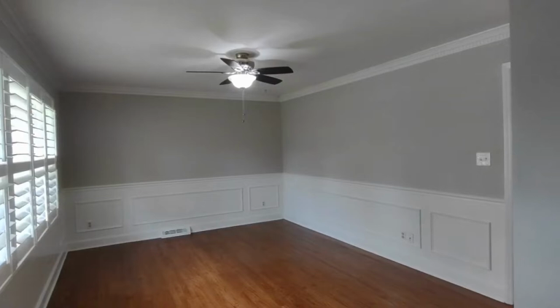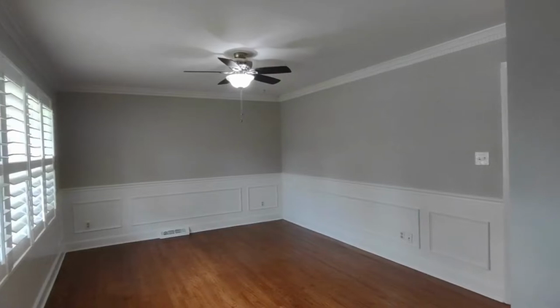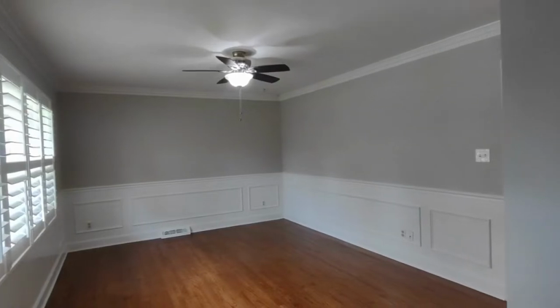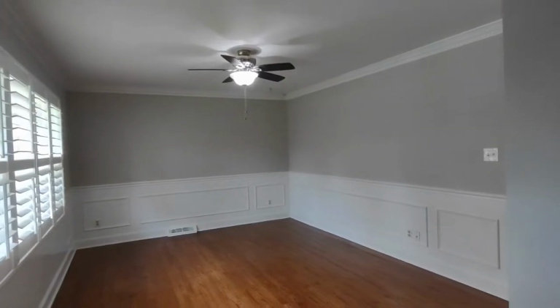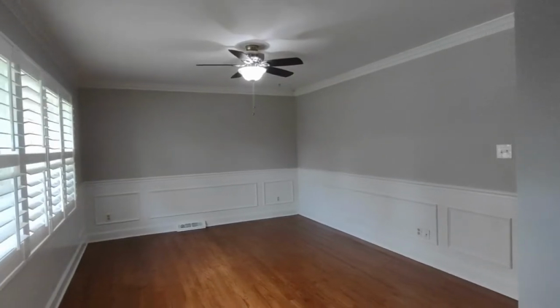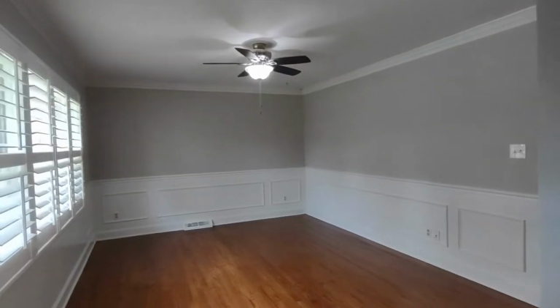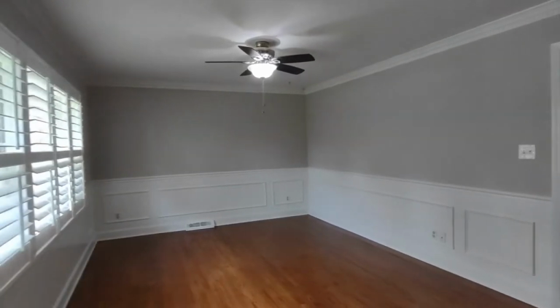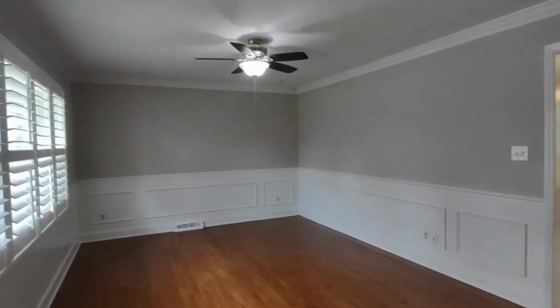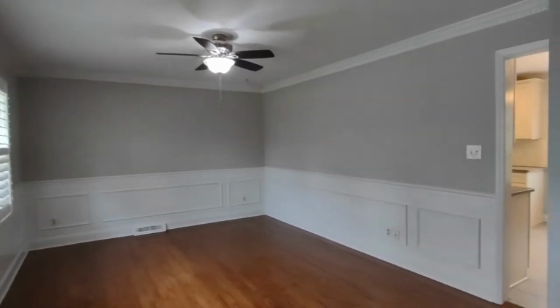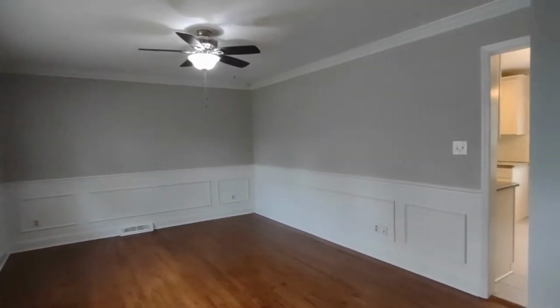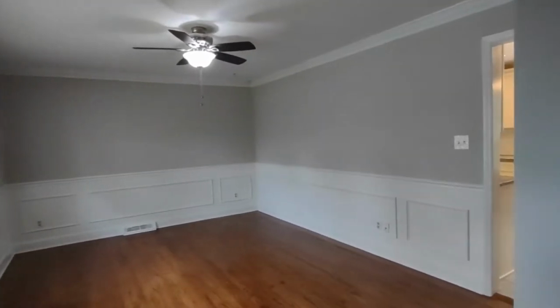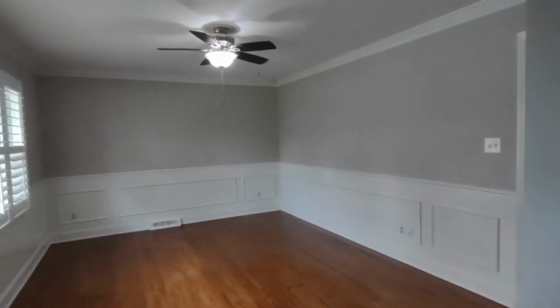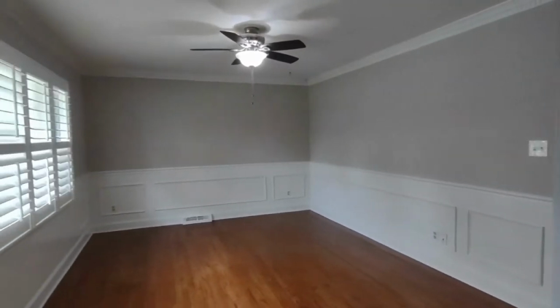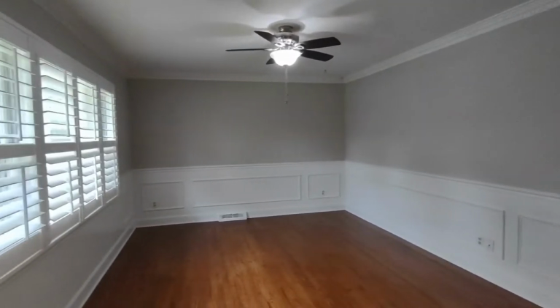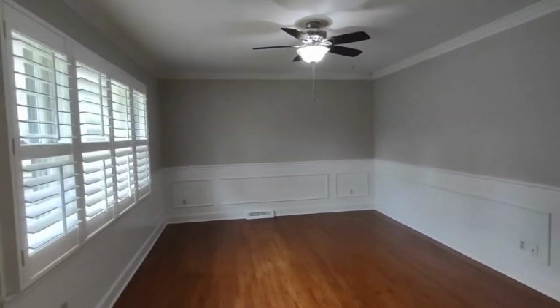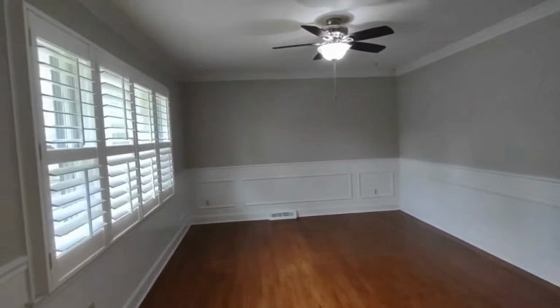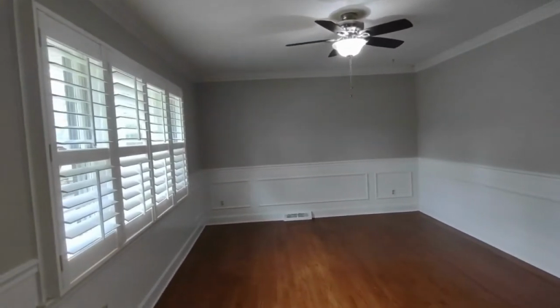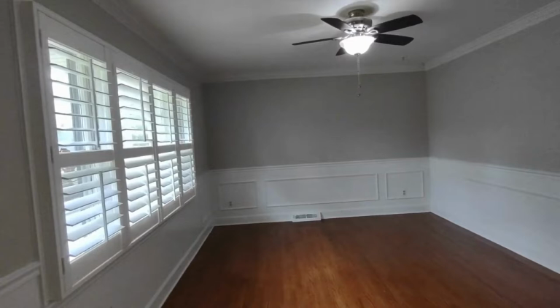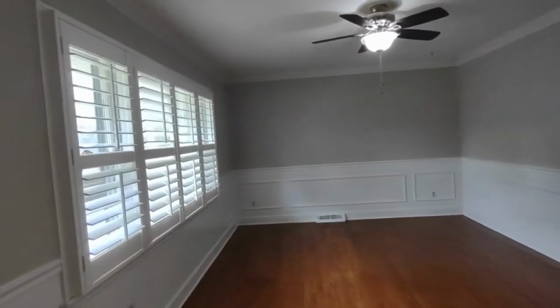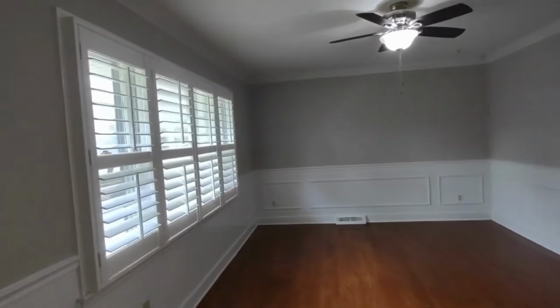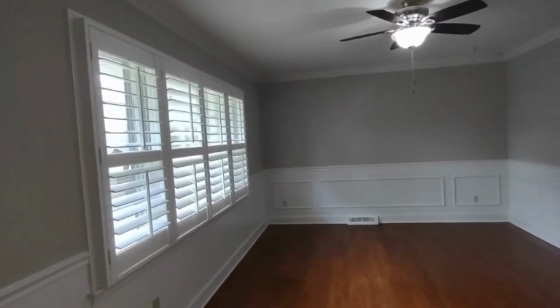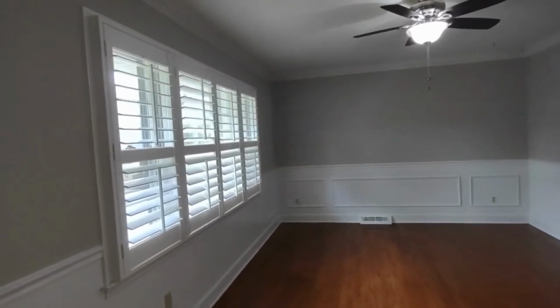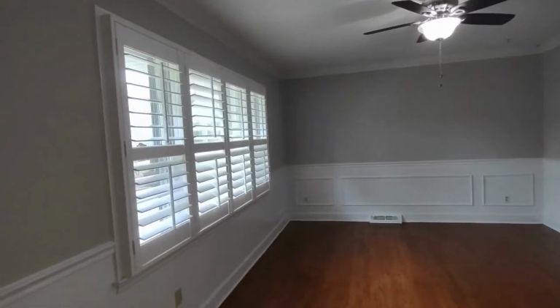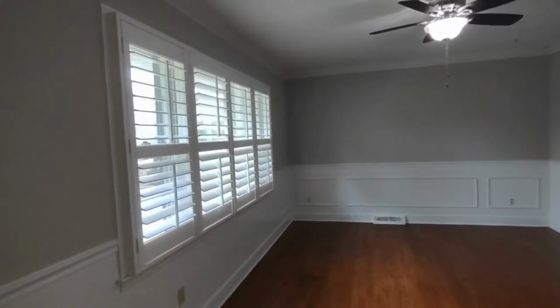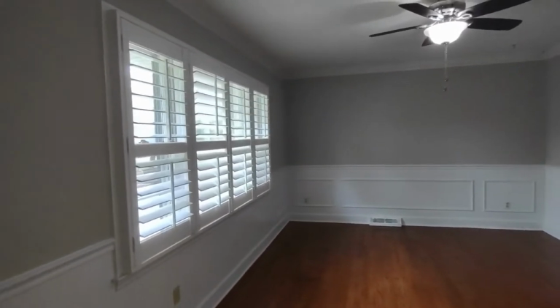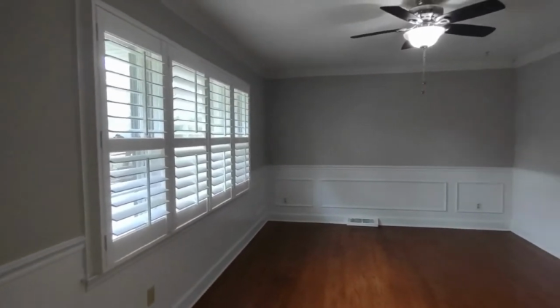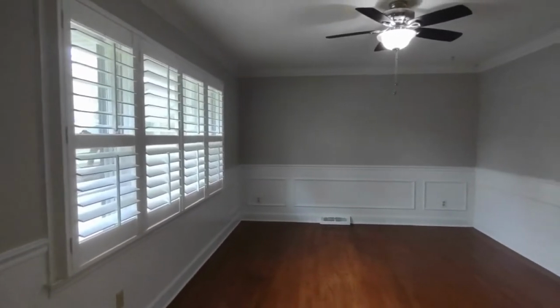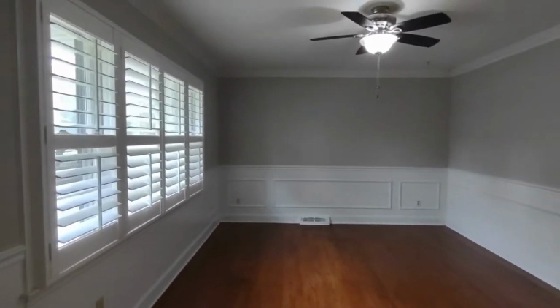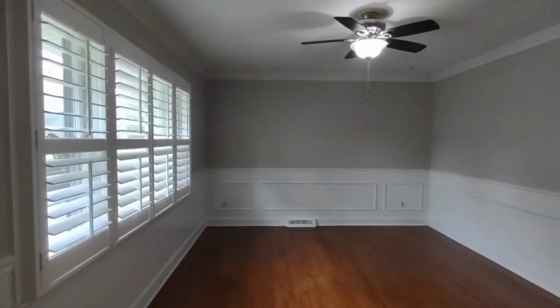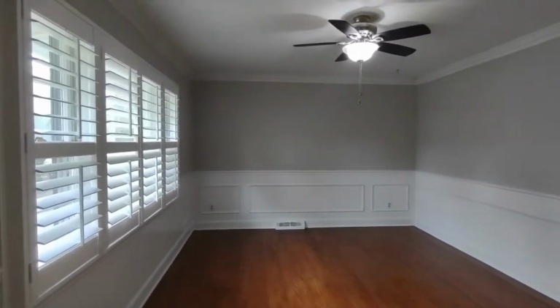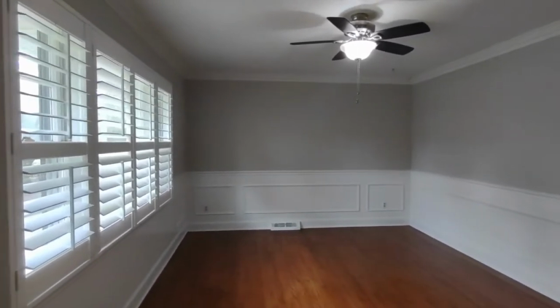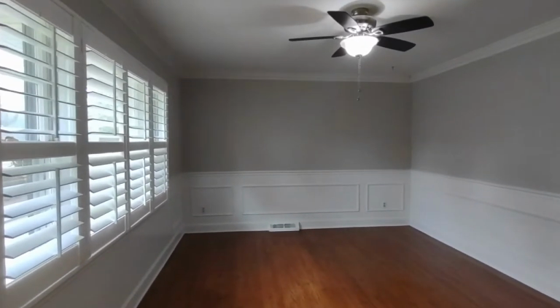As we enter the home, we enter into the first living area of this split-level home. You'll notice that most of this home has original hardwood flooring.